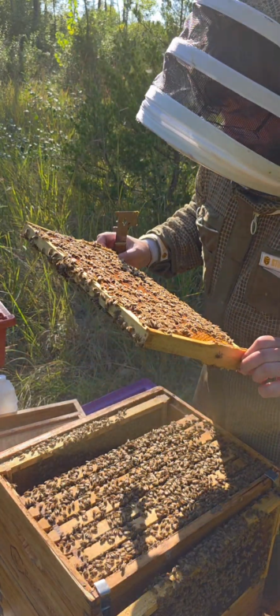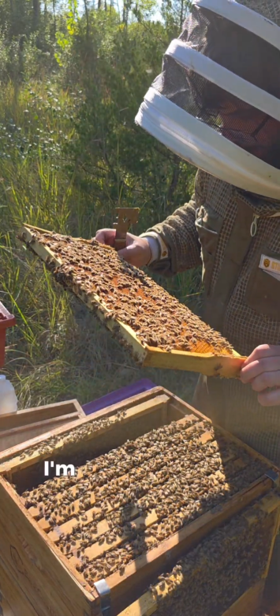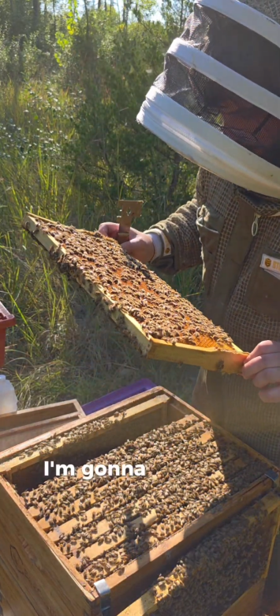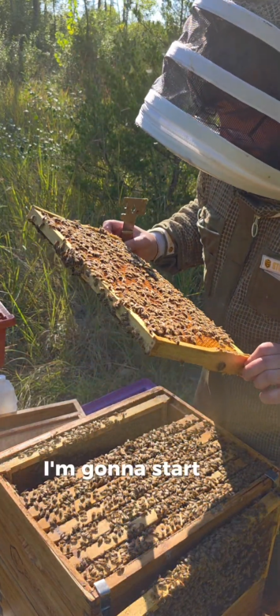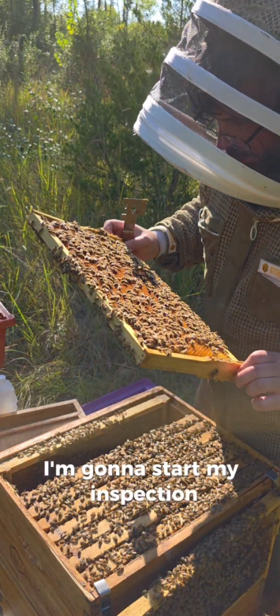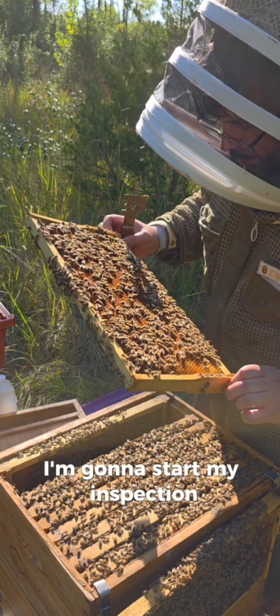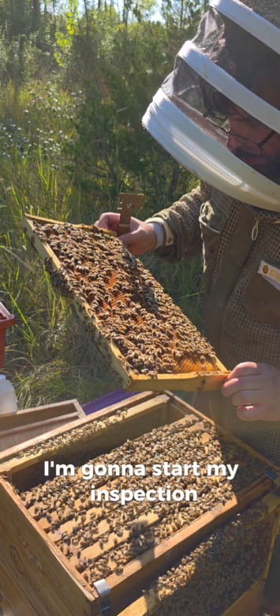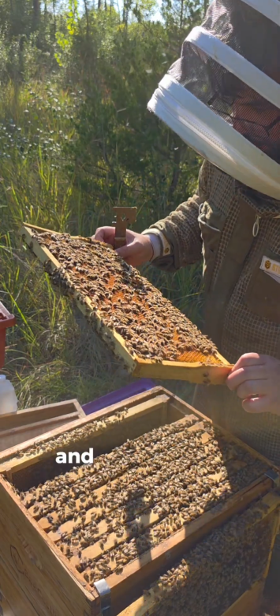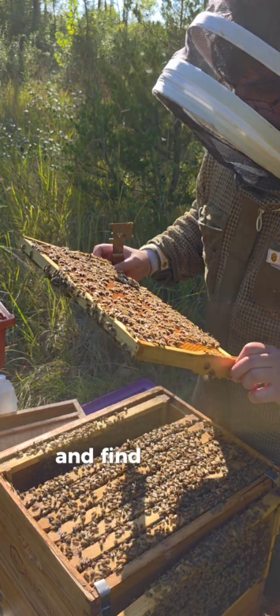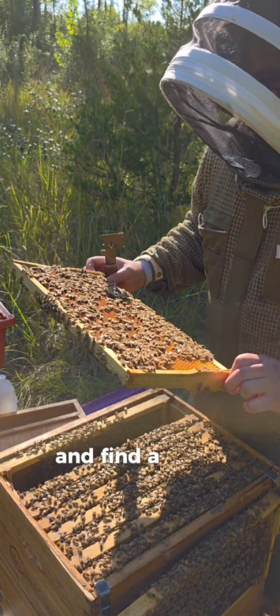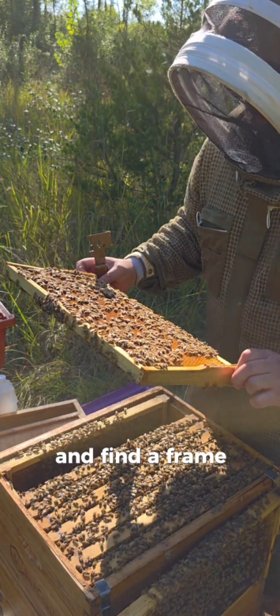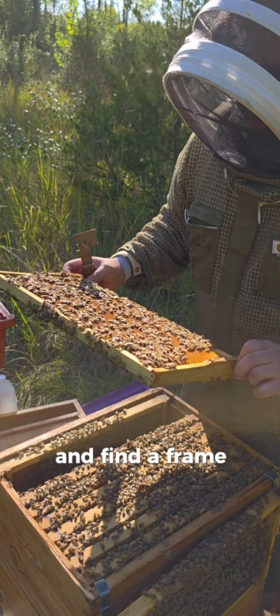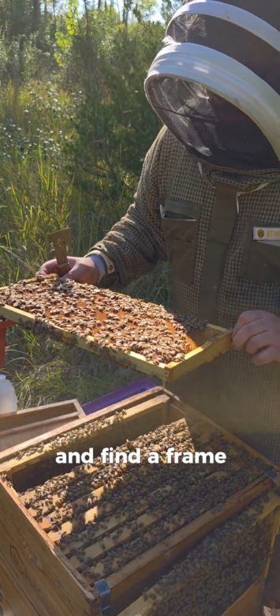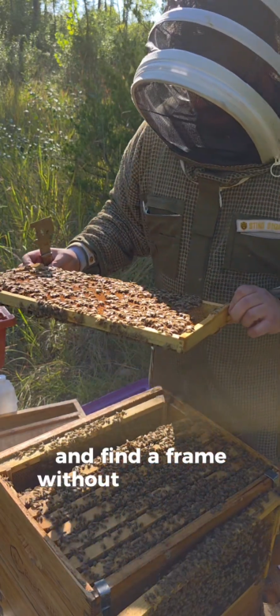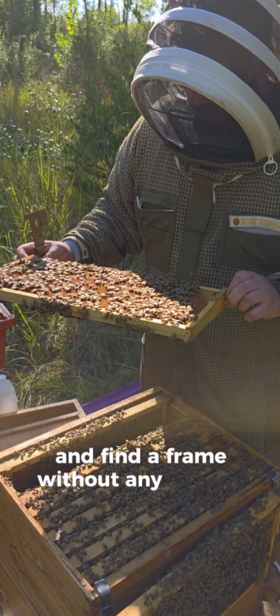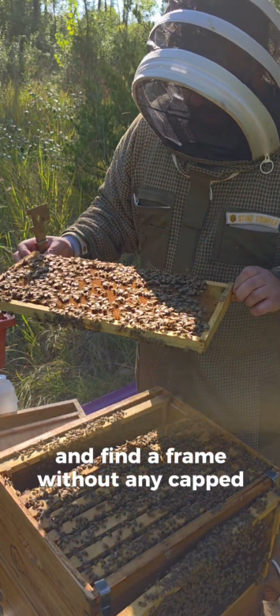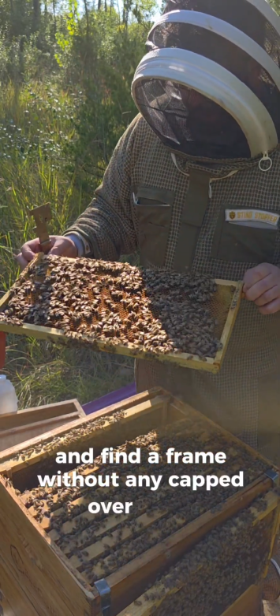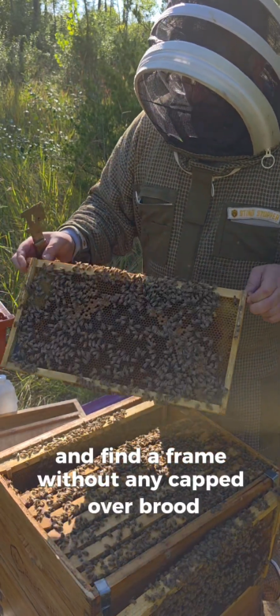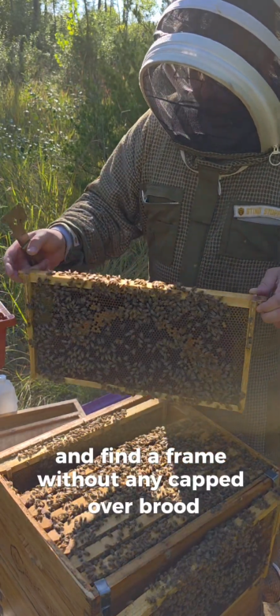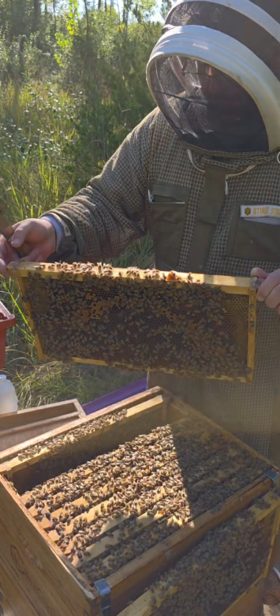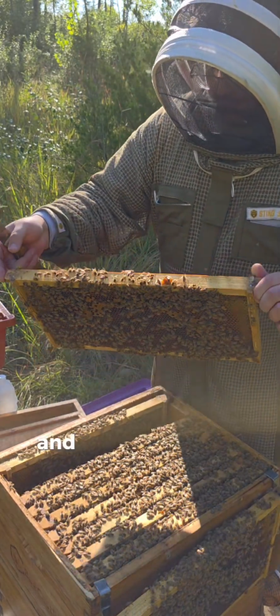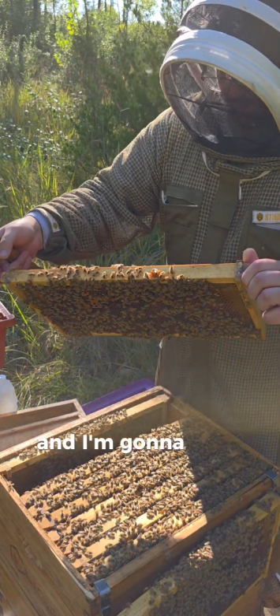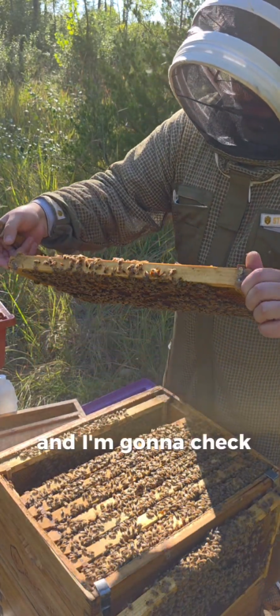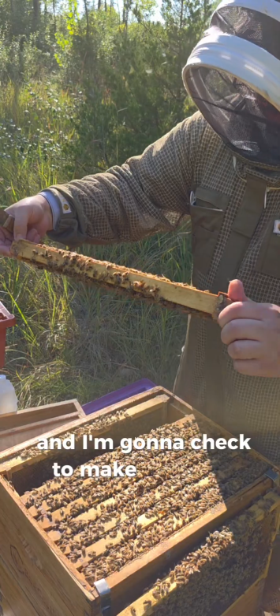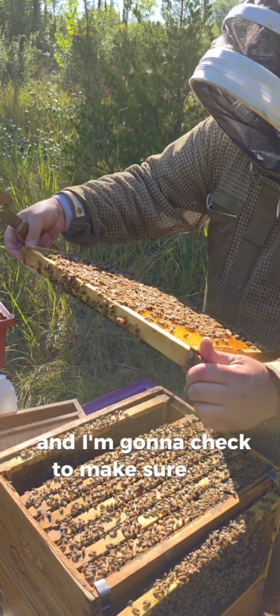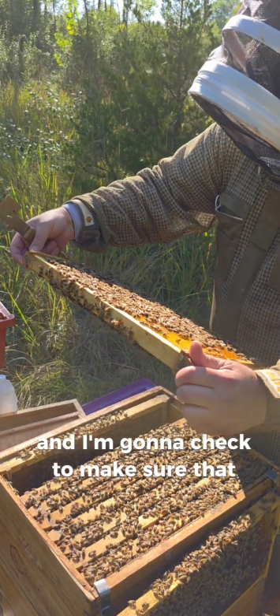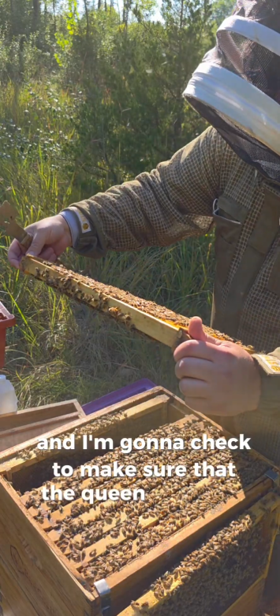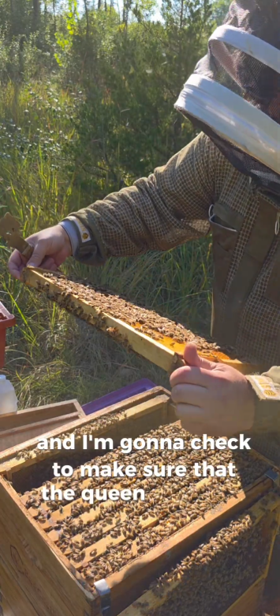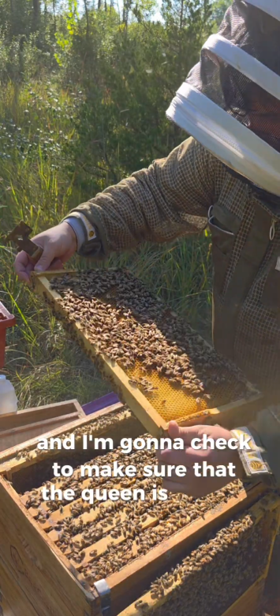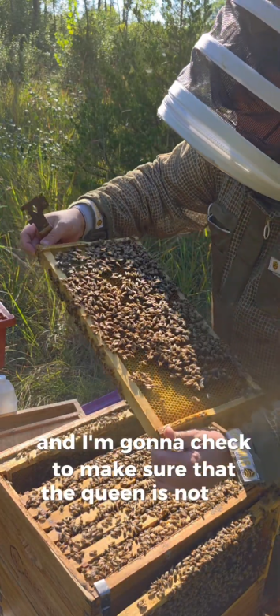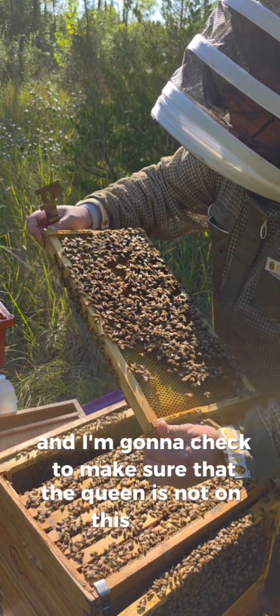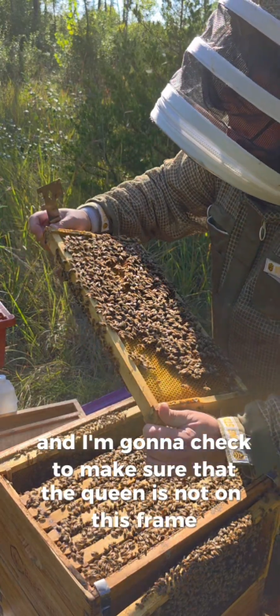I'm going to start my inspection and find a frame without any capped over brood, and I'm going to check to make sure that the queen is not on this frame.